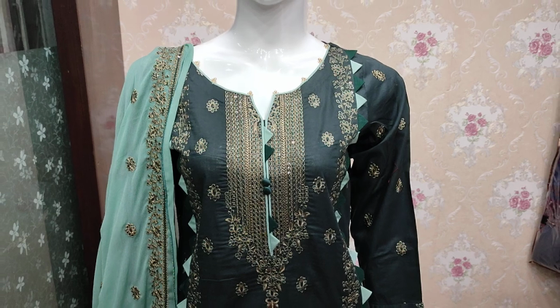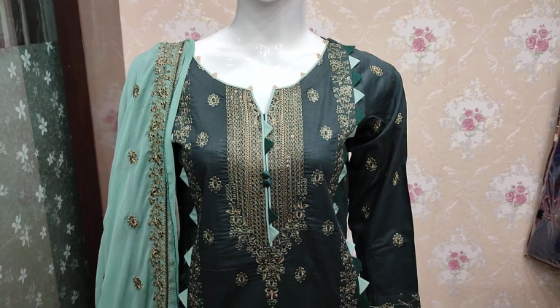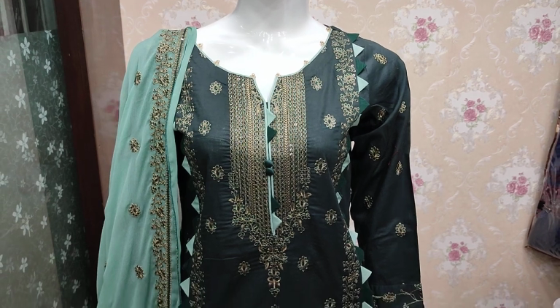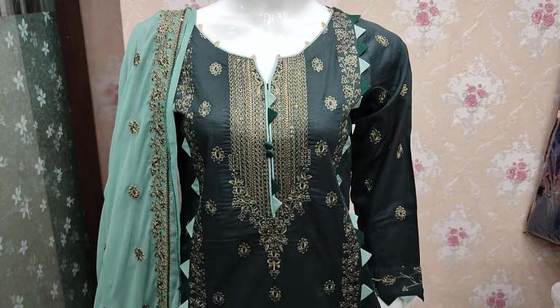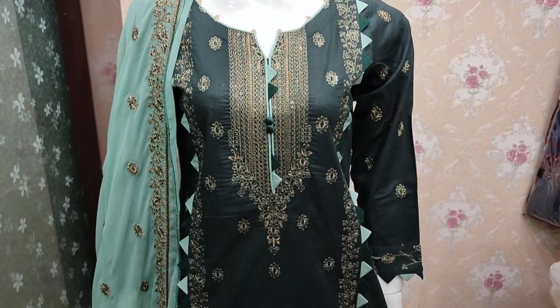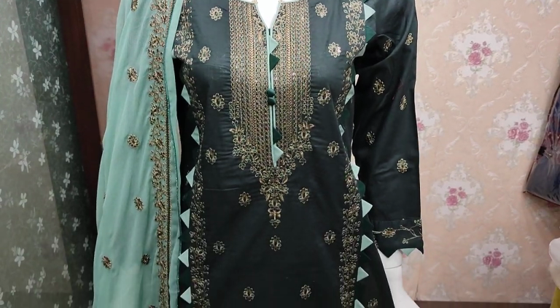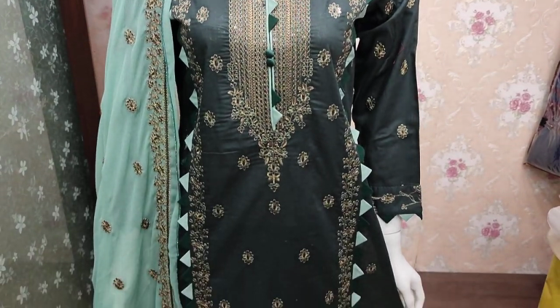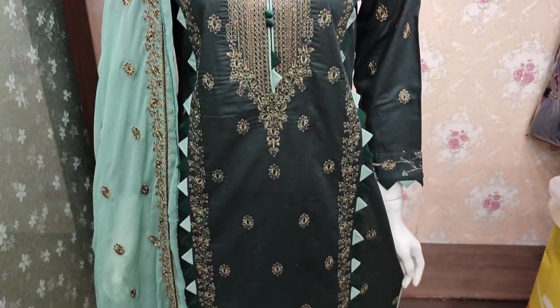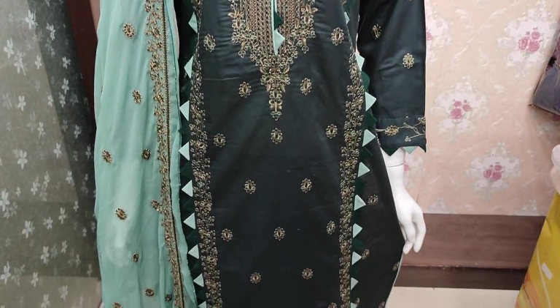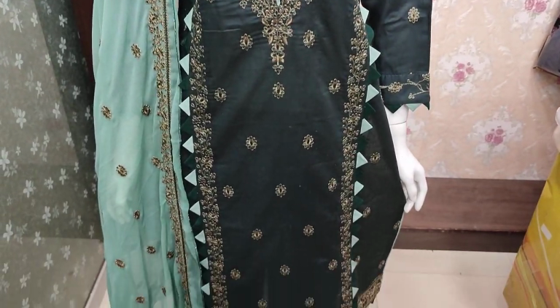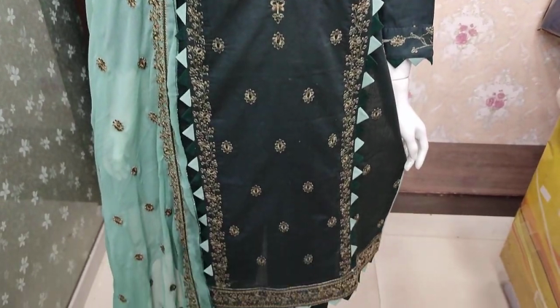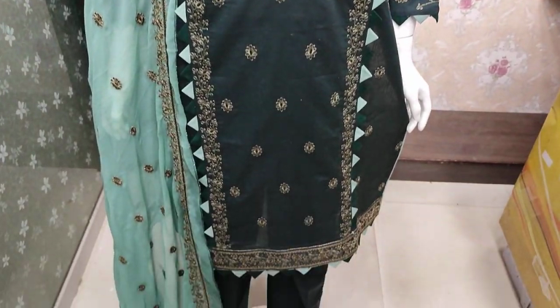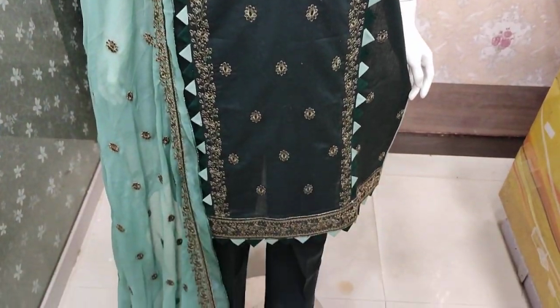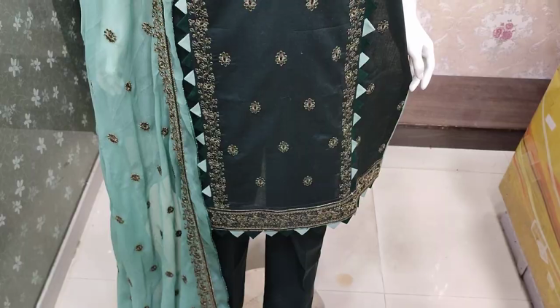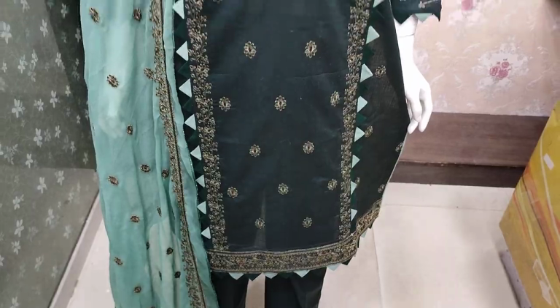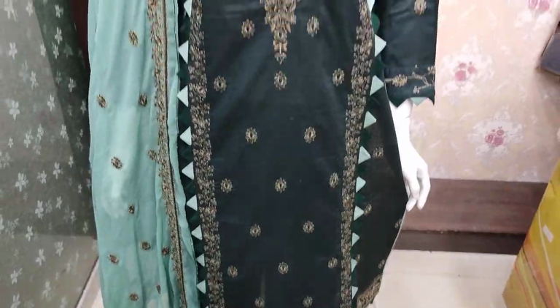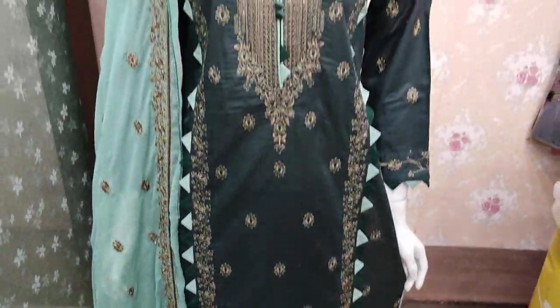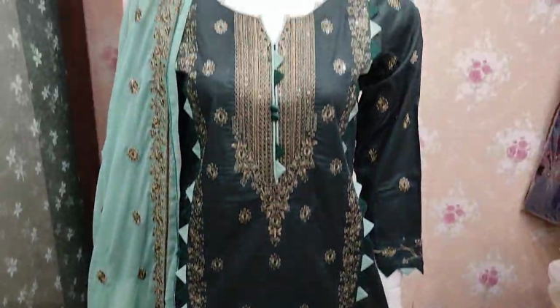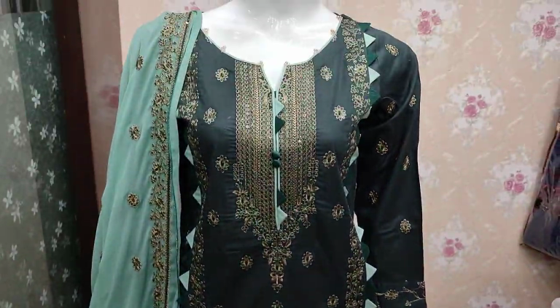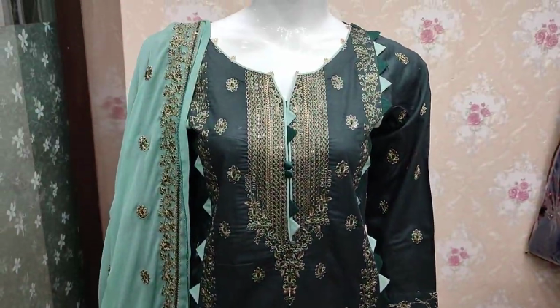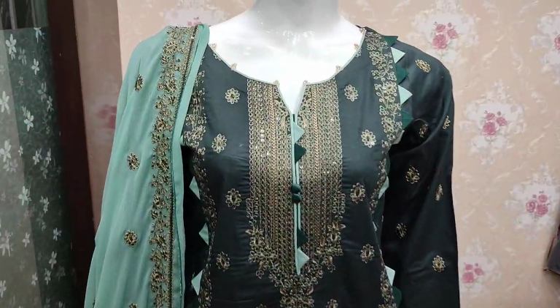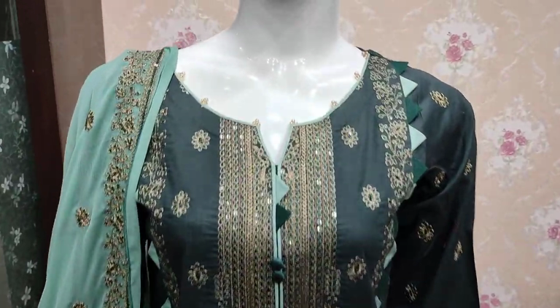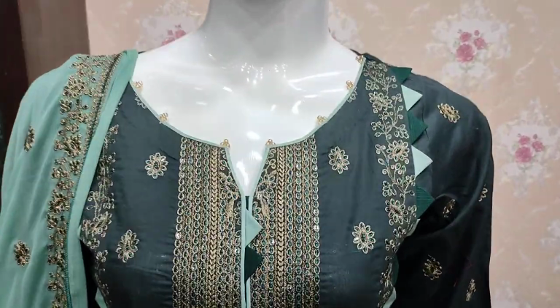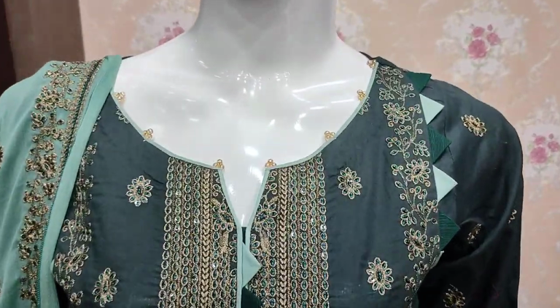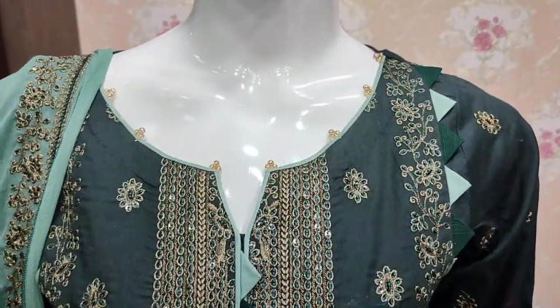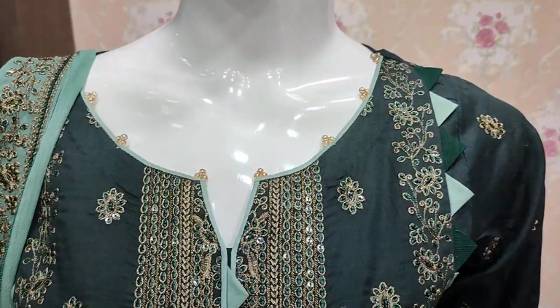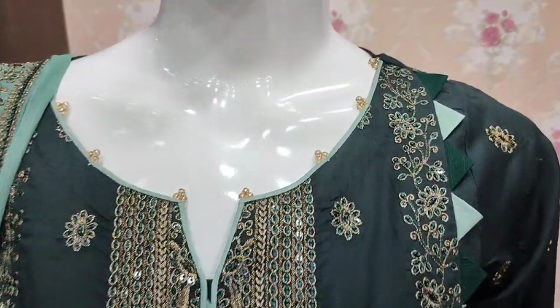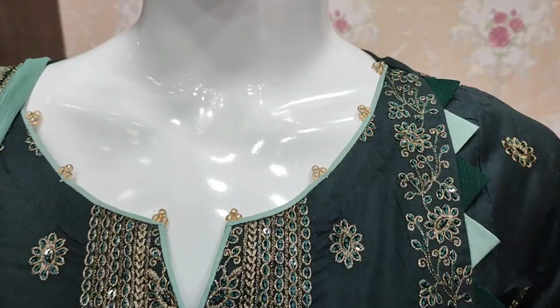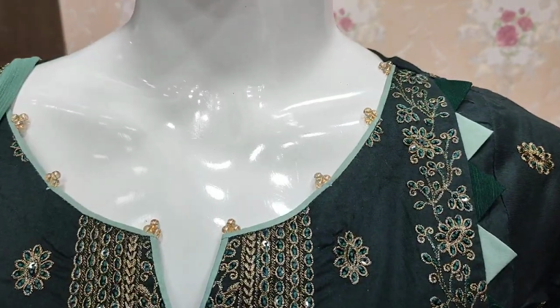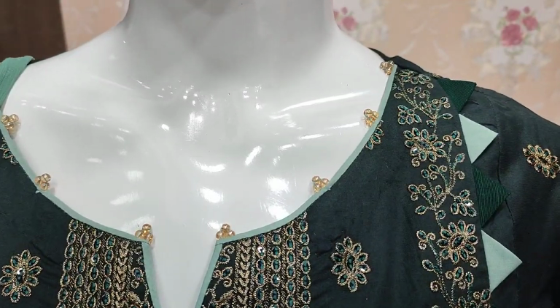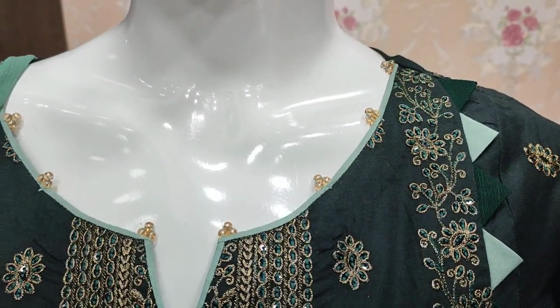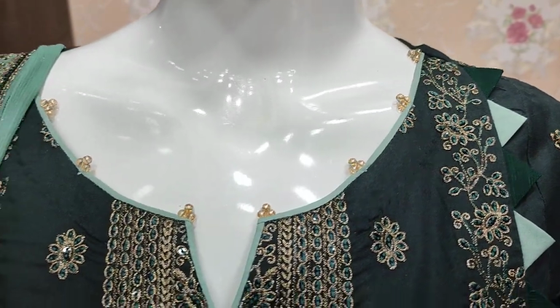Hello everyone, I am Abdul Qadir here. This is a collection in the summer cotton fabric. Here is a new design for summer cotton fabric. Fancy design.